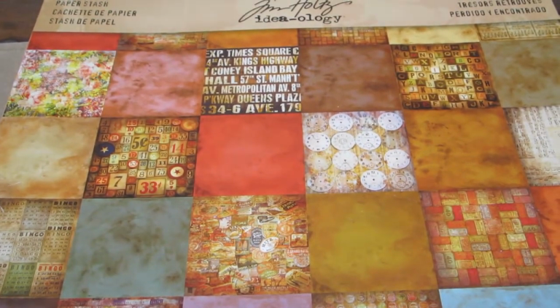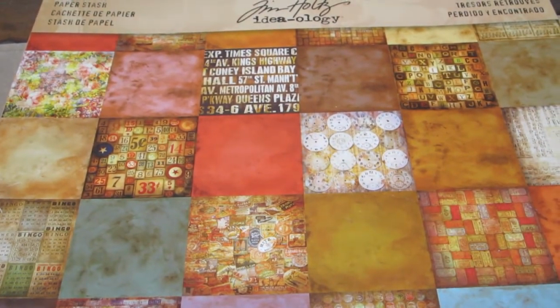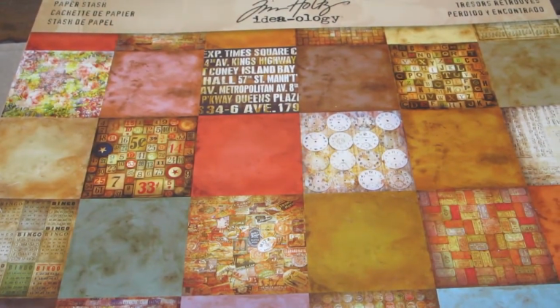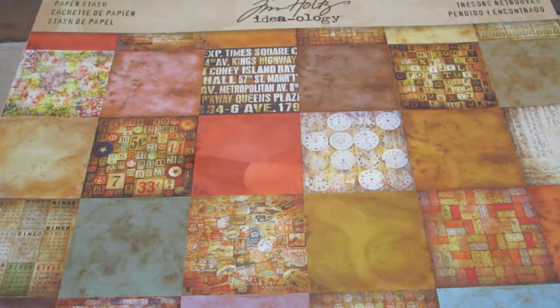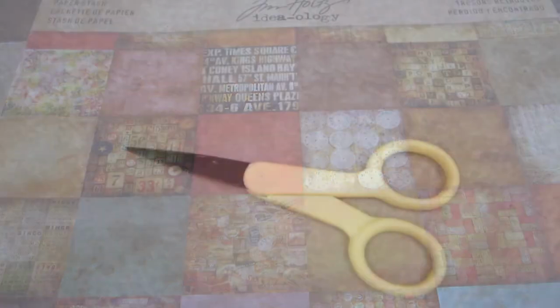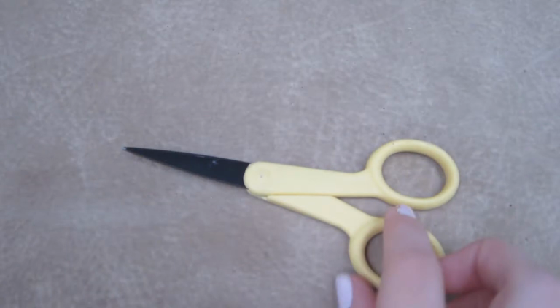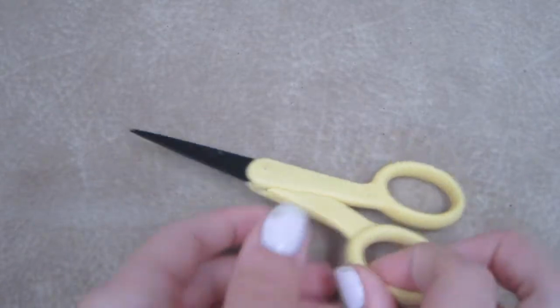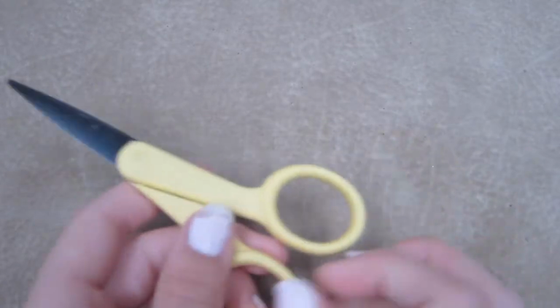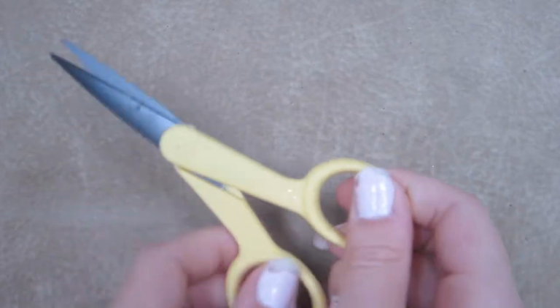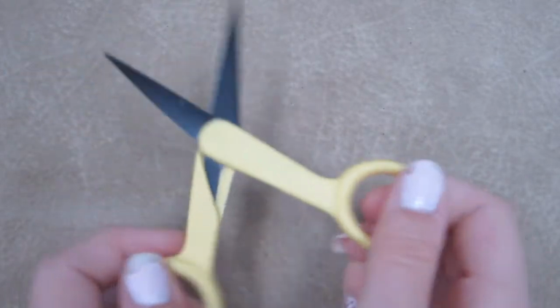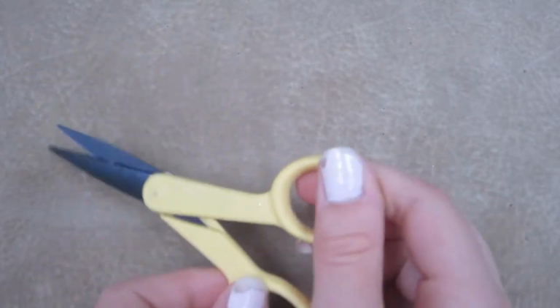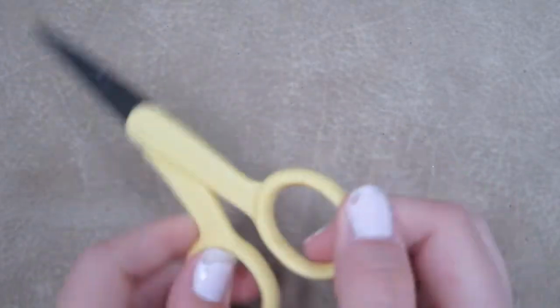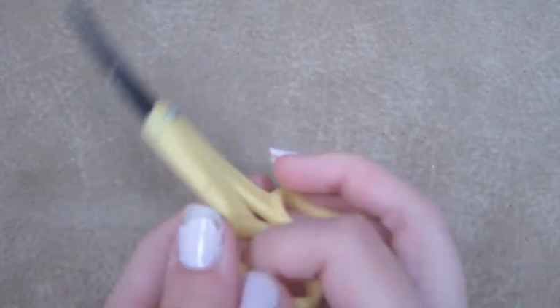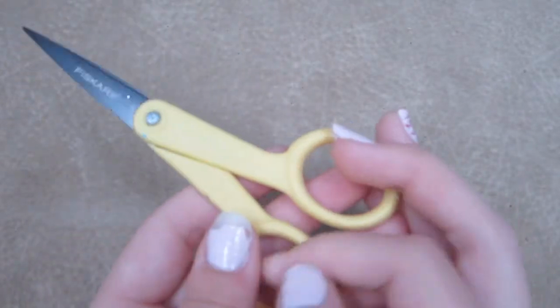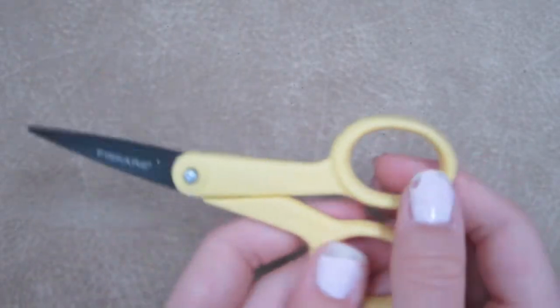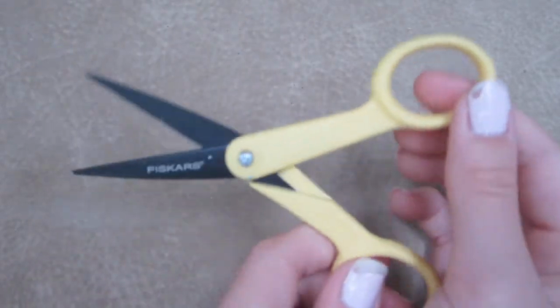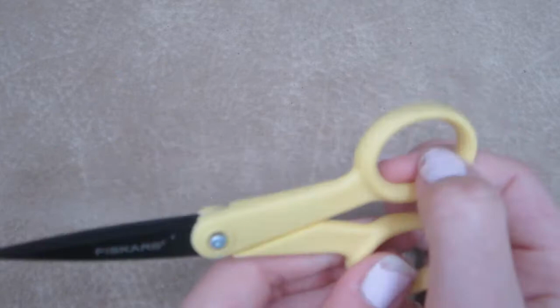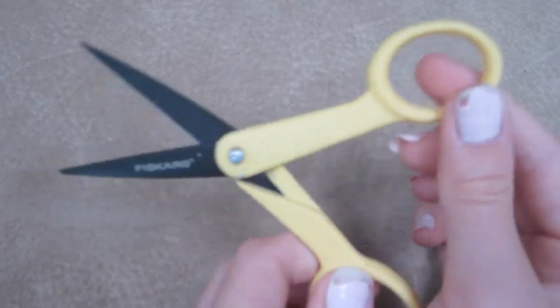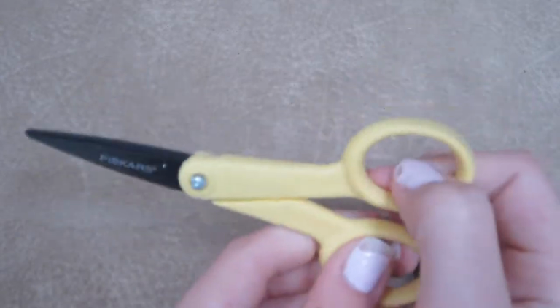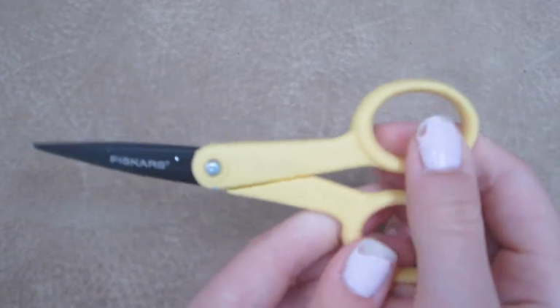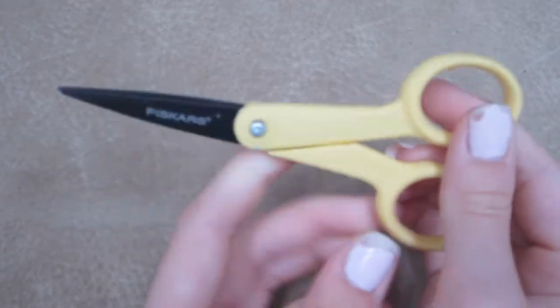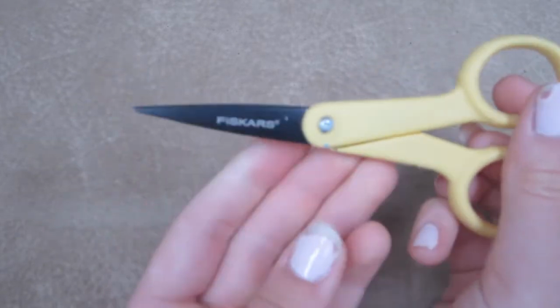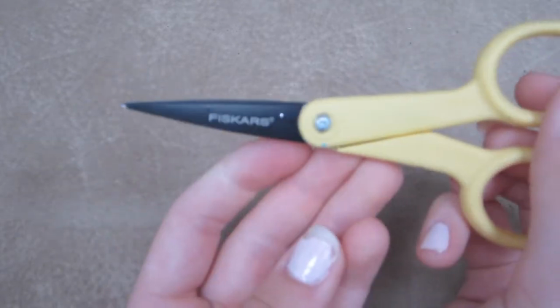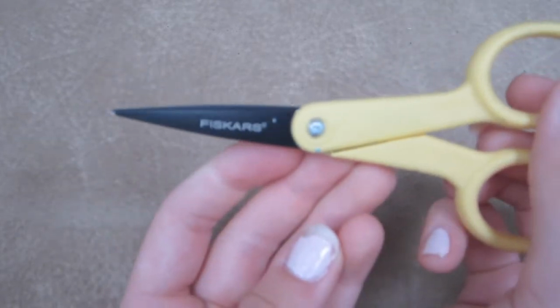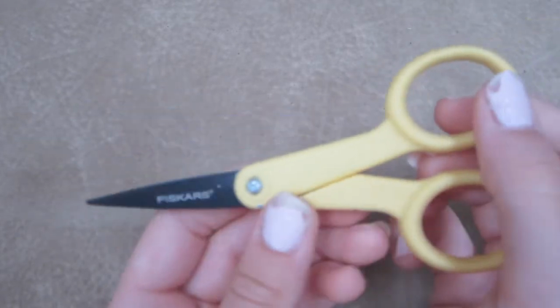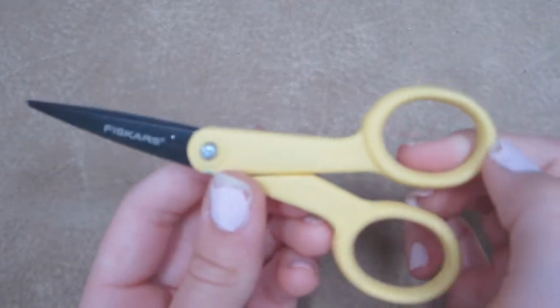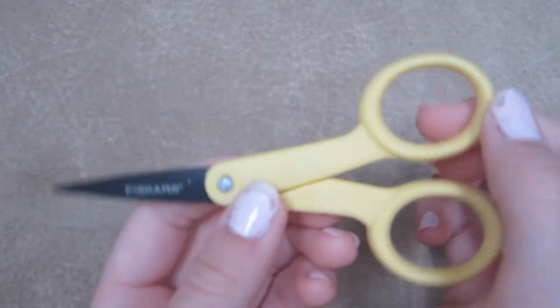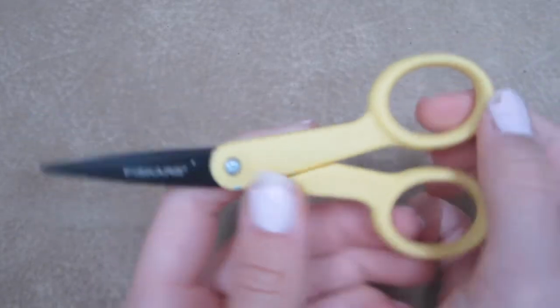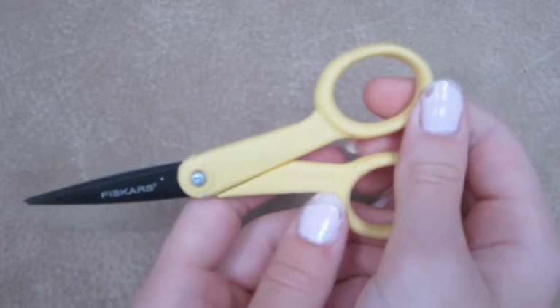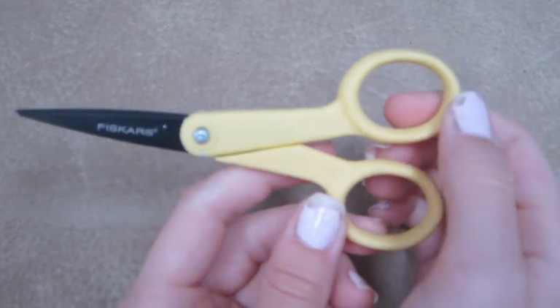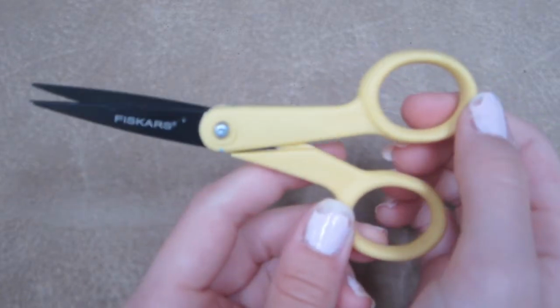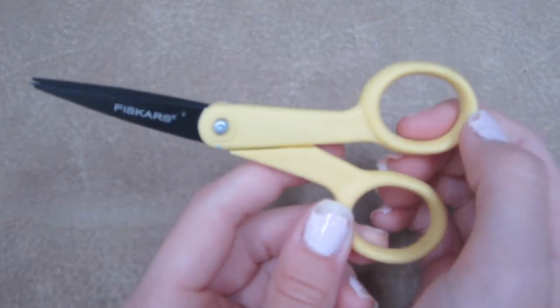You've probably seen this in my past favorites videos but I really love these Fiskars nonstick scissors. They're basically the only scissors I use.